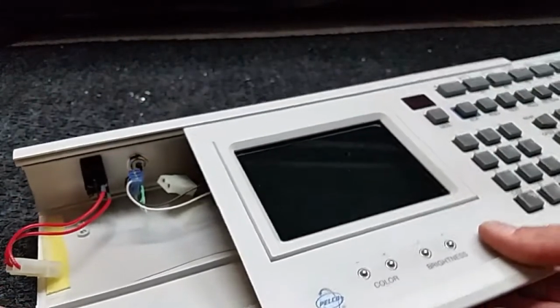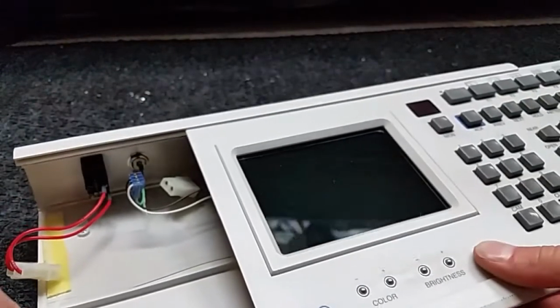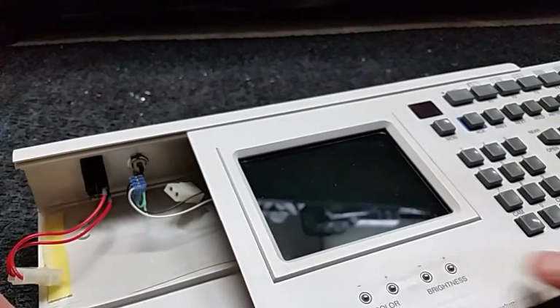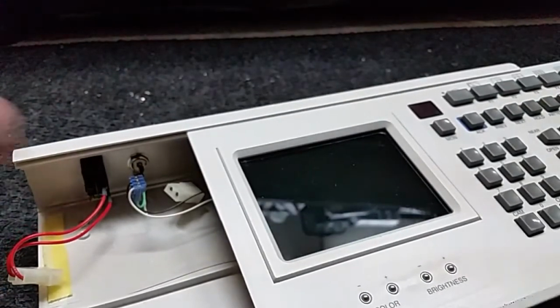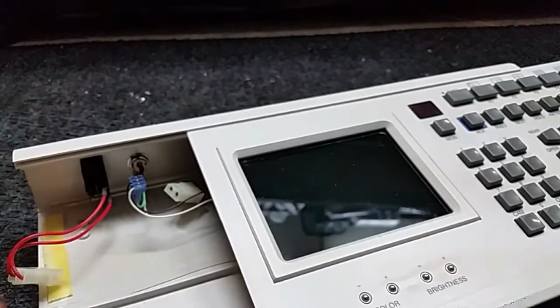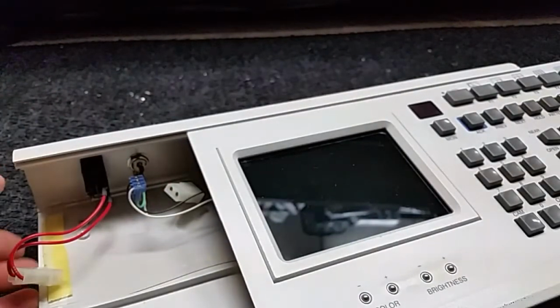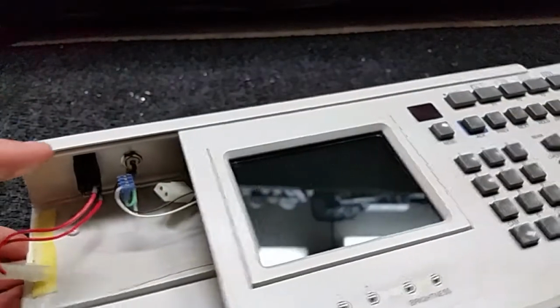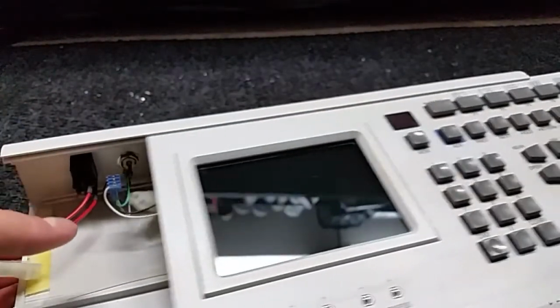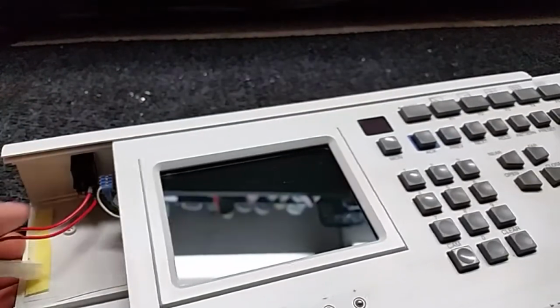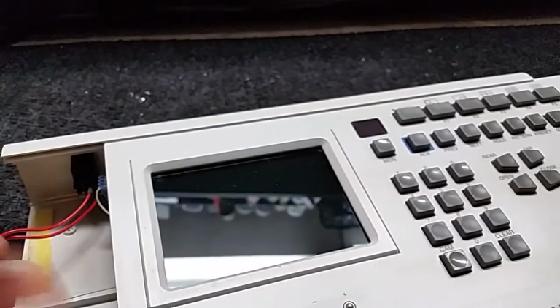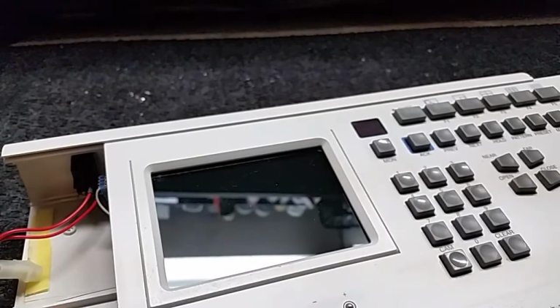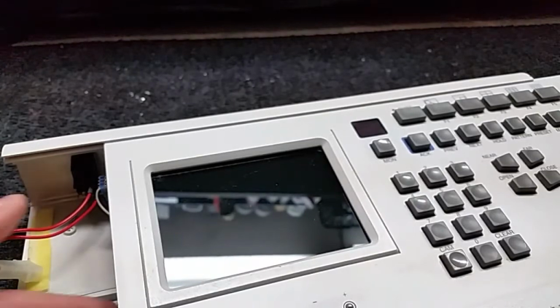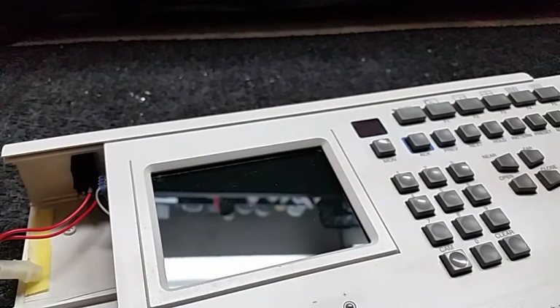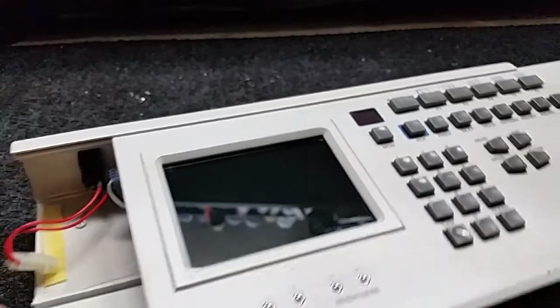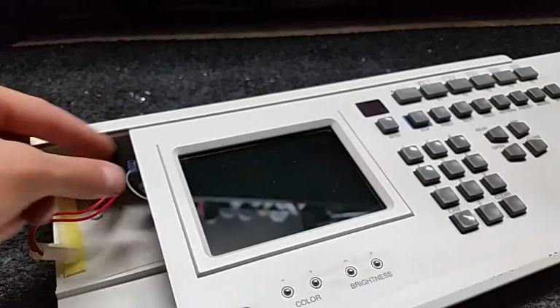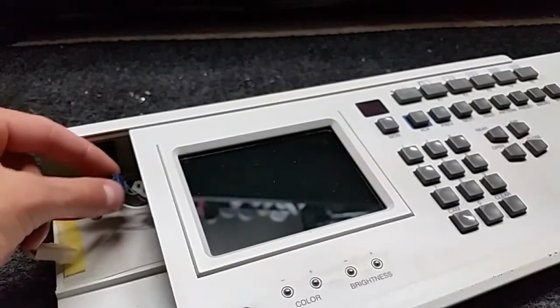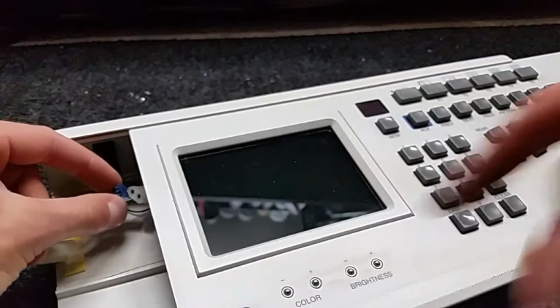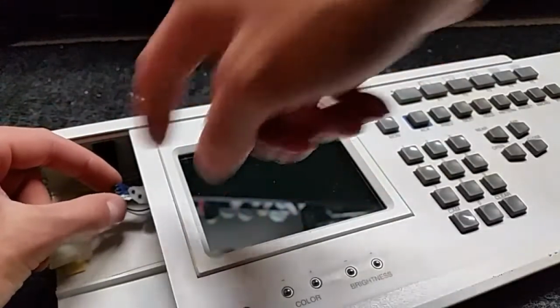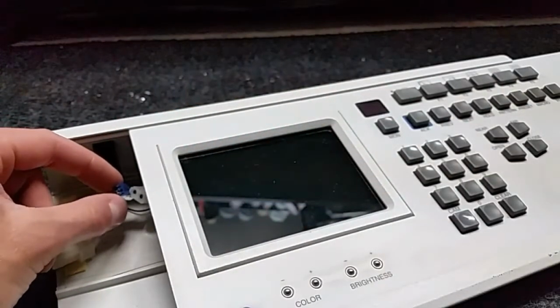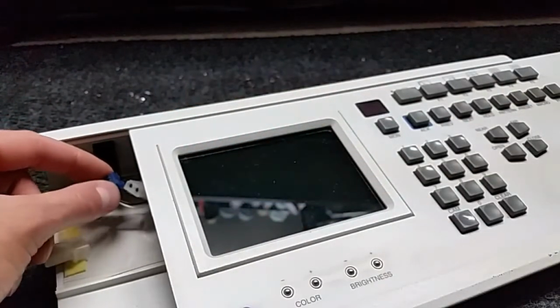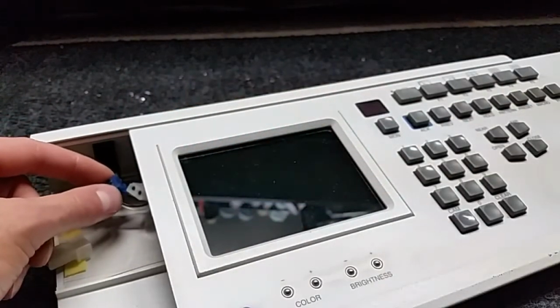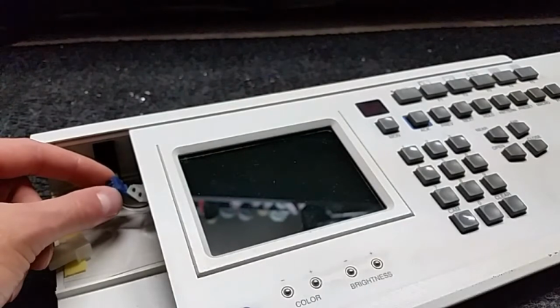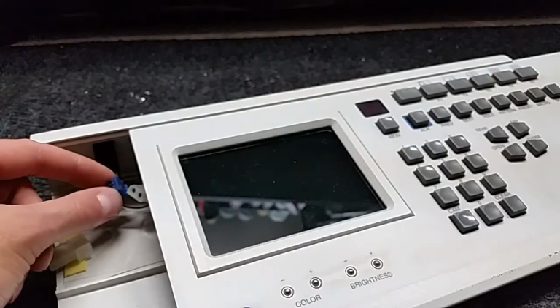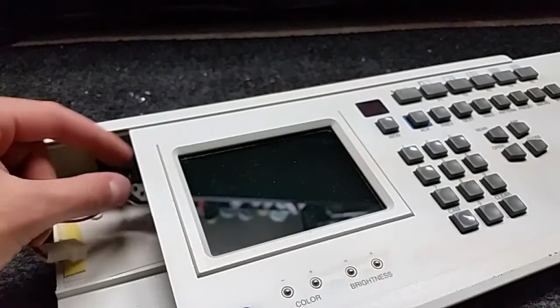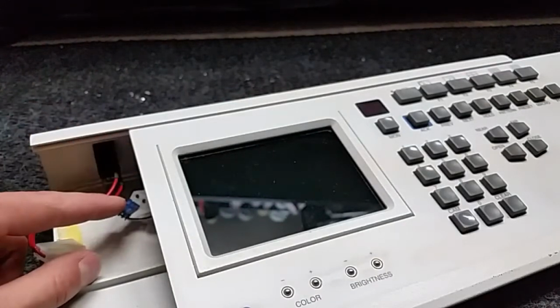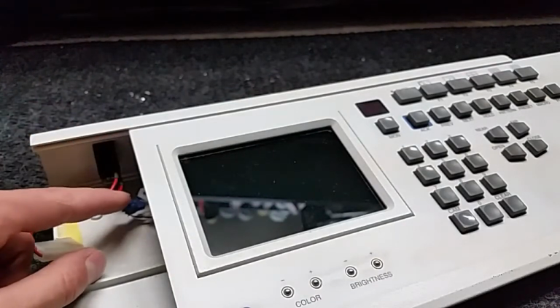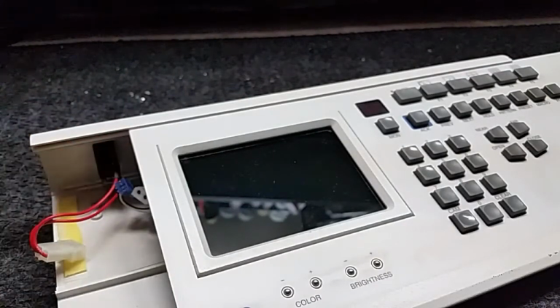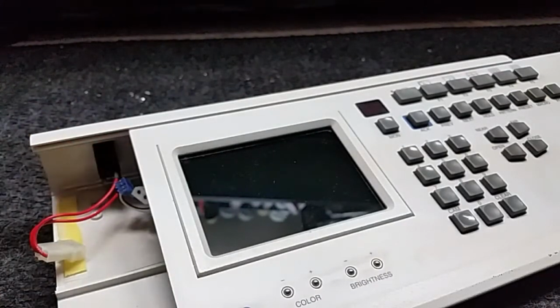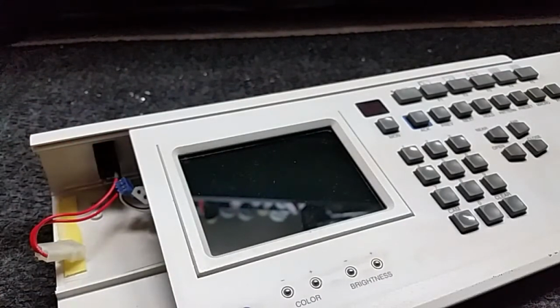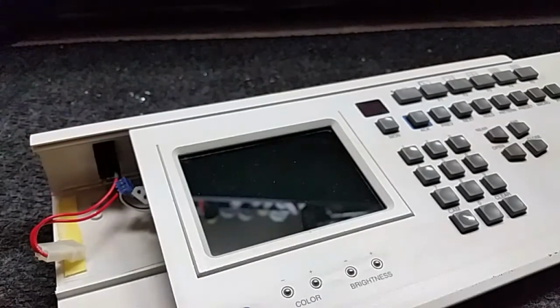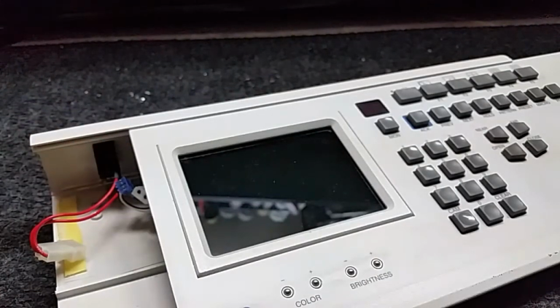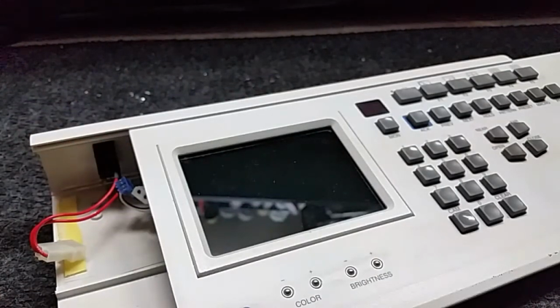I'm not going to take the whole thing out now because it's a little tricky to get back in, but you have to be careful not to pinch the wires when putting this stuff back in. I didn't cut off the original connector because I wasn't sure if it was going to work, so I just stuck my wires into there - and that's all there is to it.